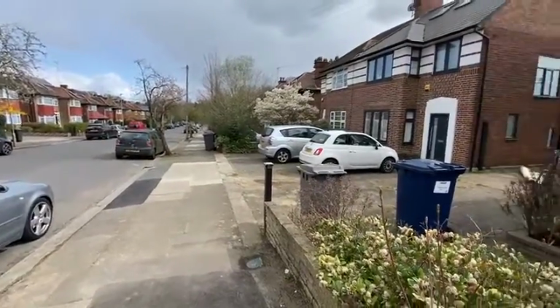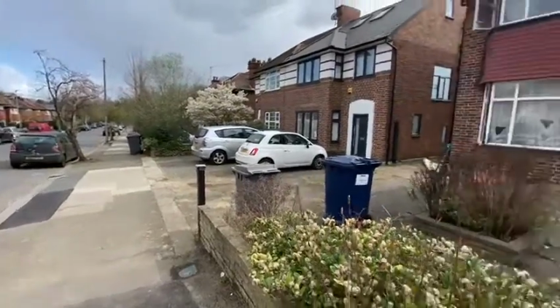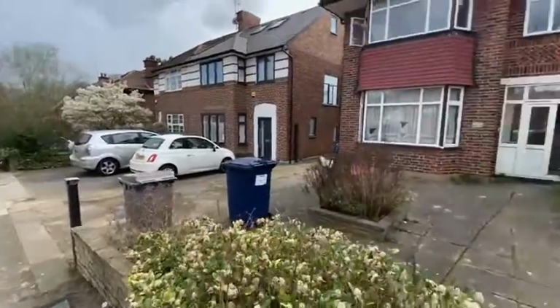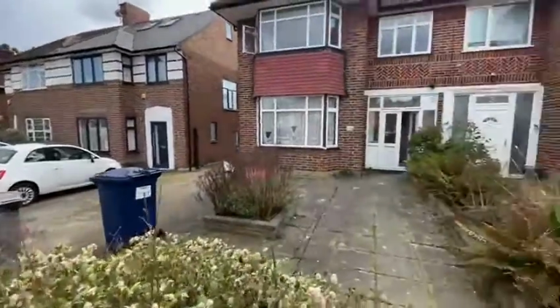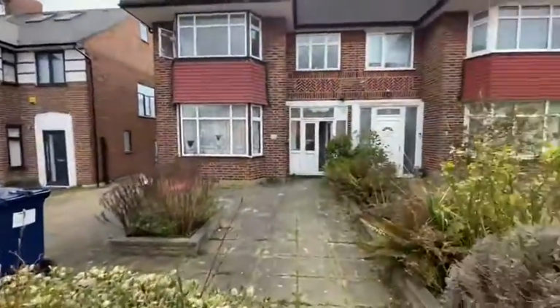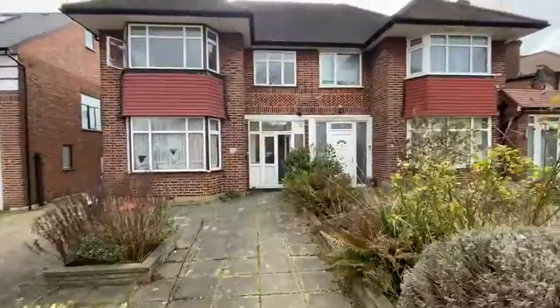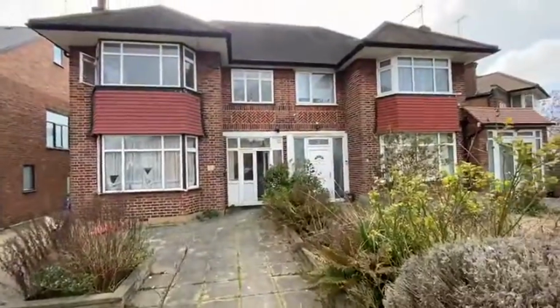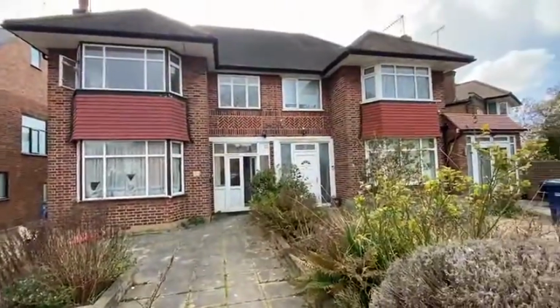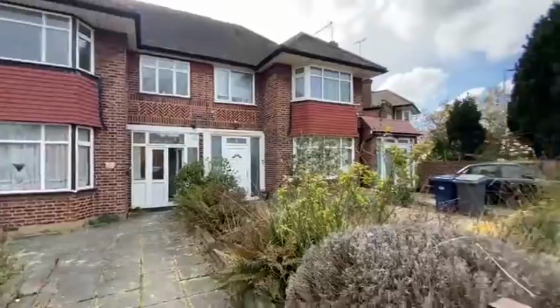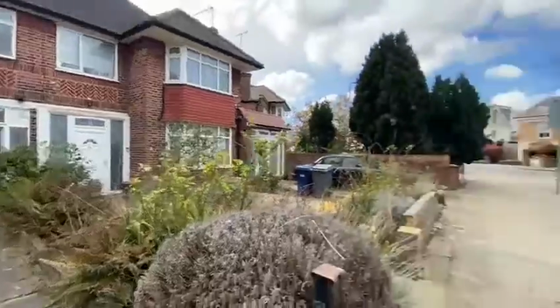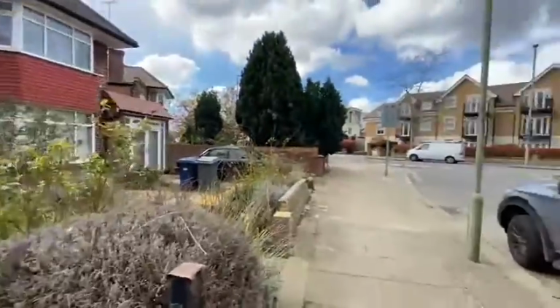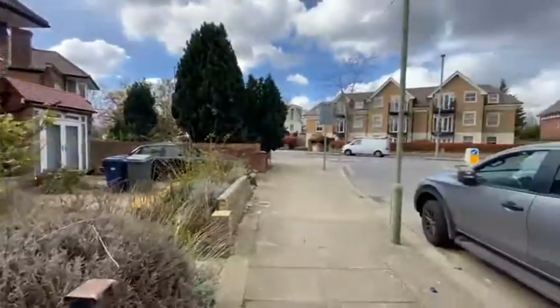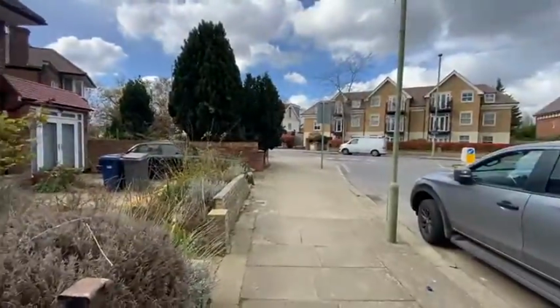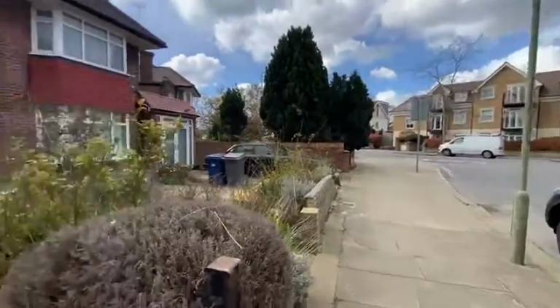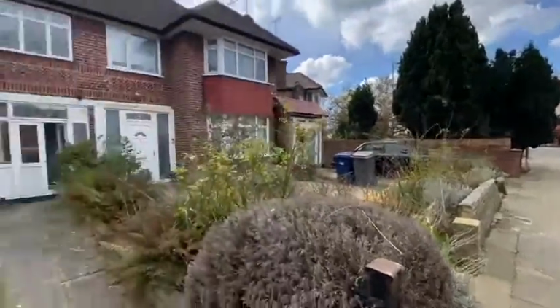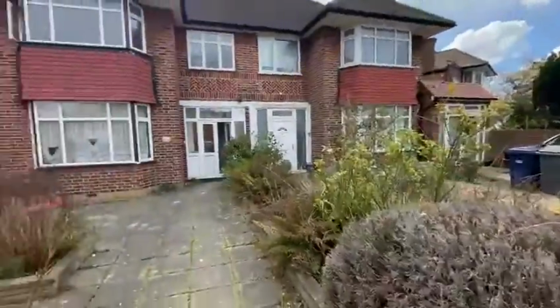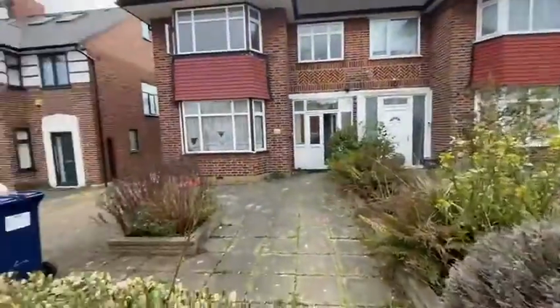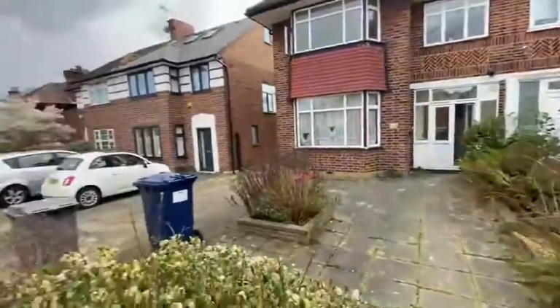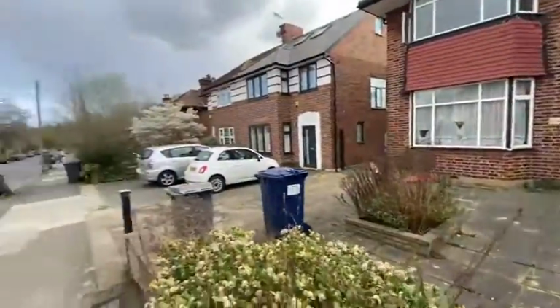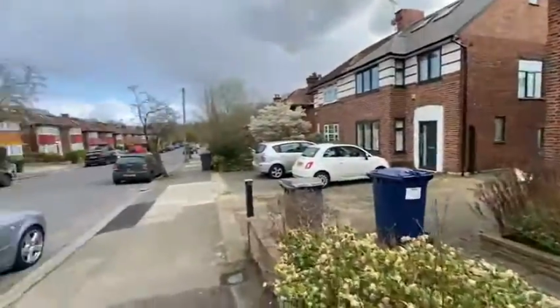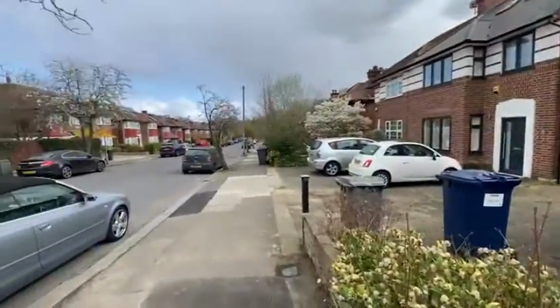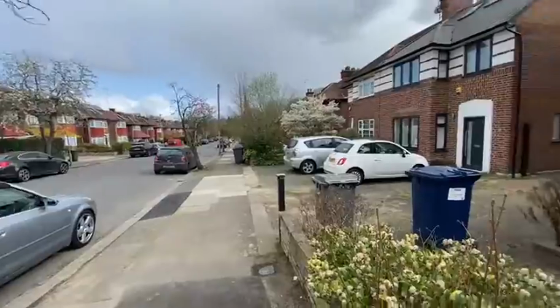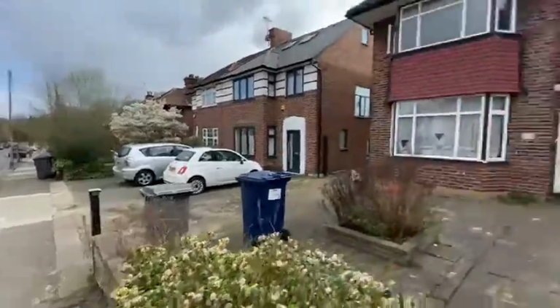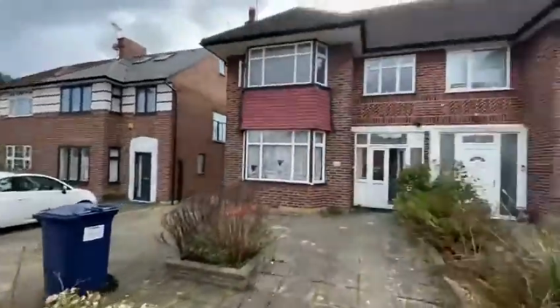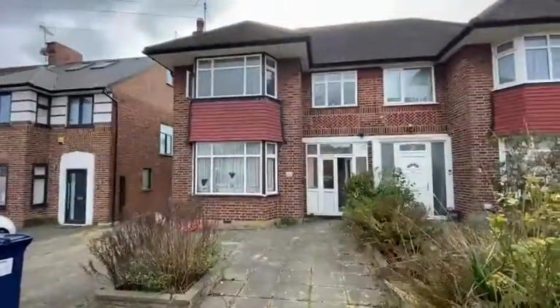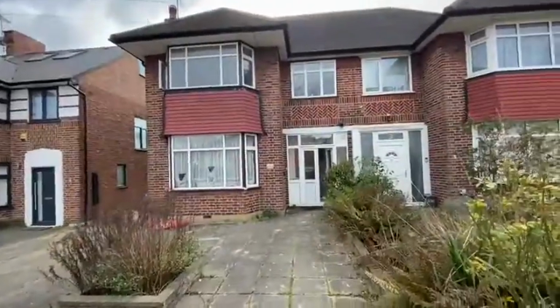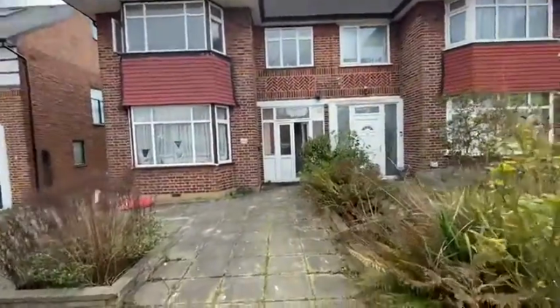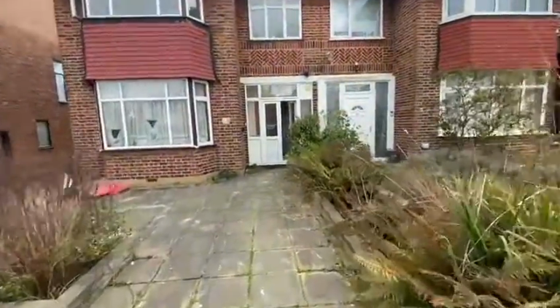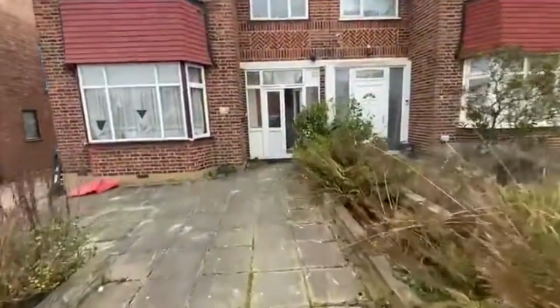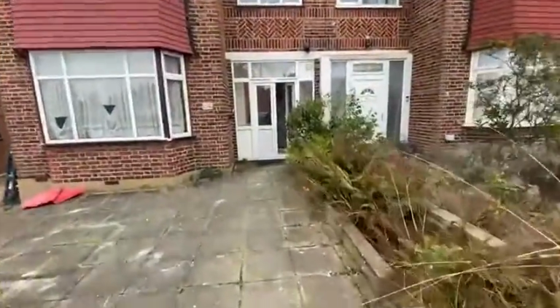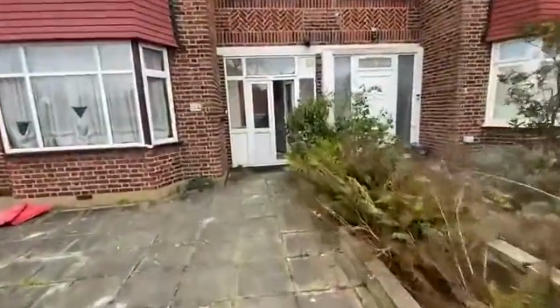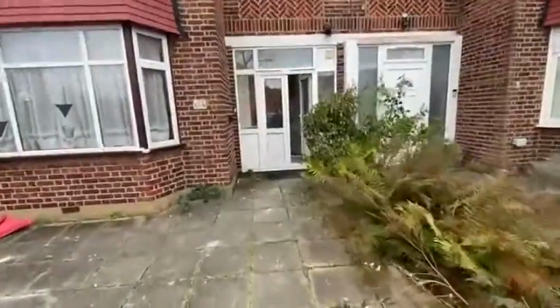So here we have Thornfield Avenue, Mill Hill, NW7. This is the house — it's a bit of a building site at the moment.